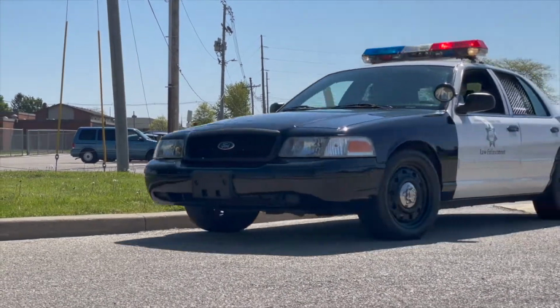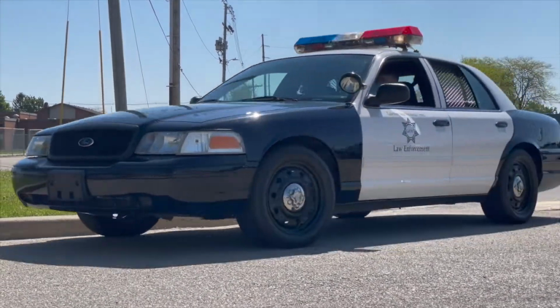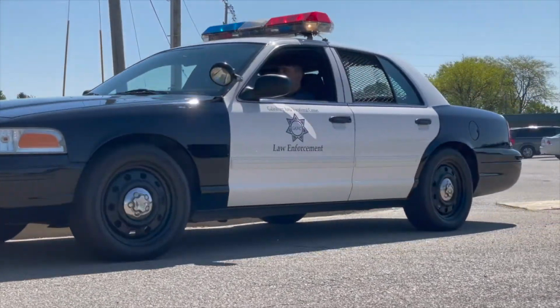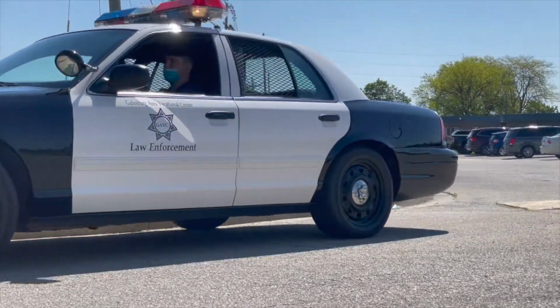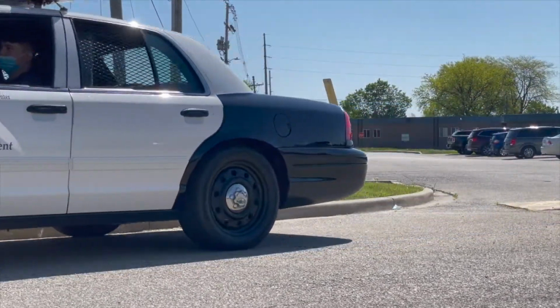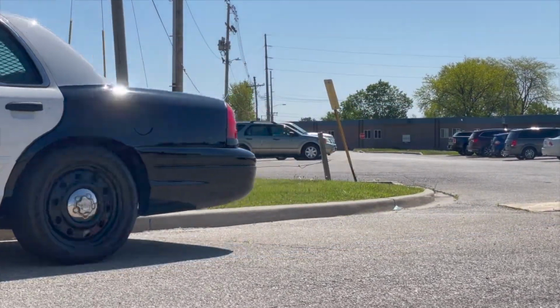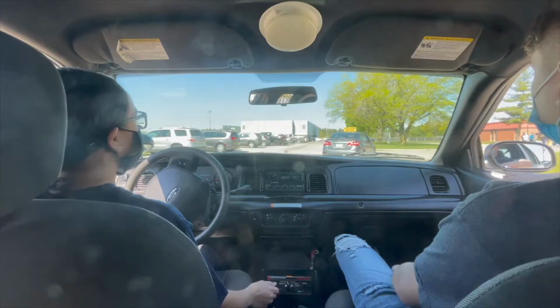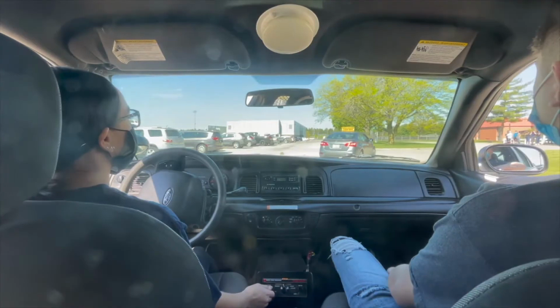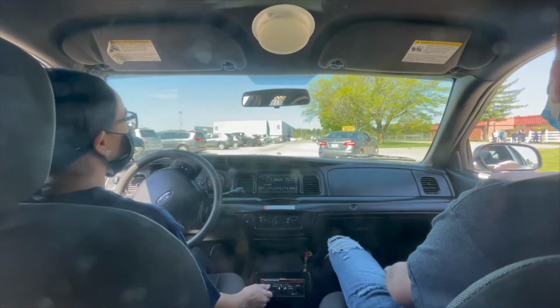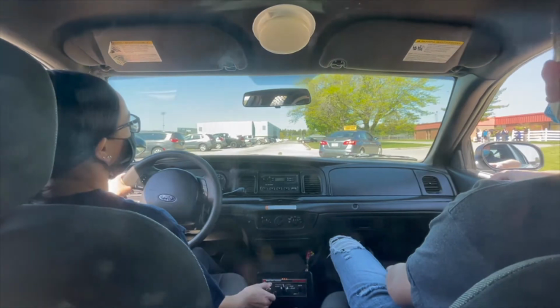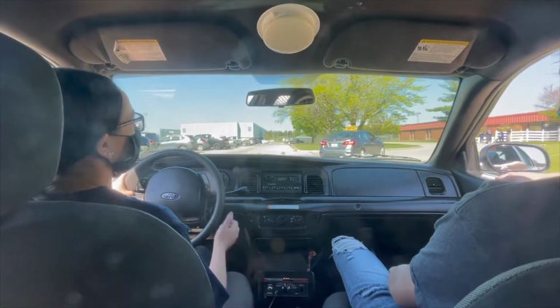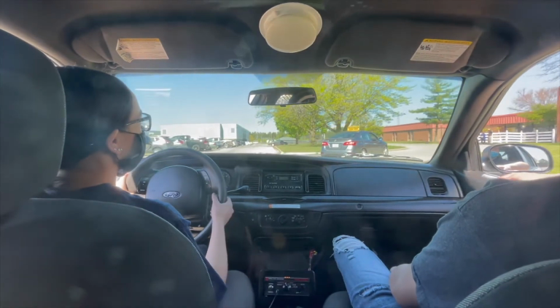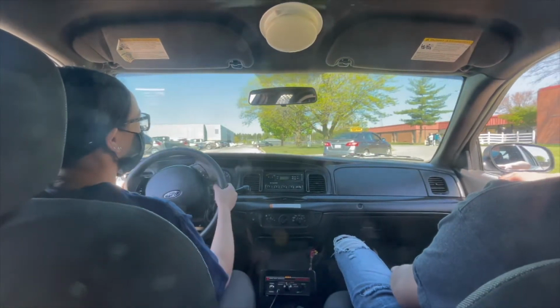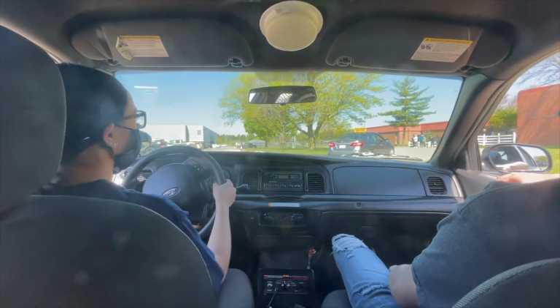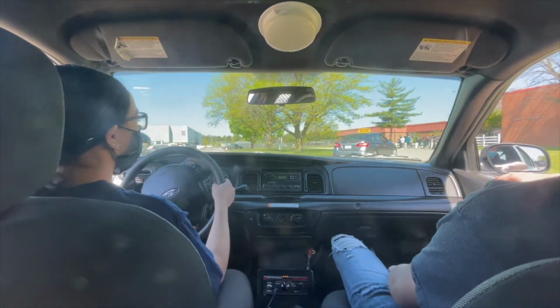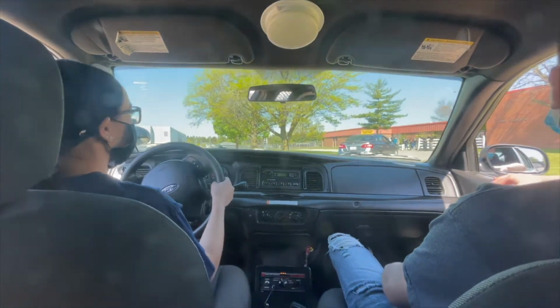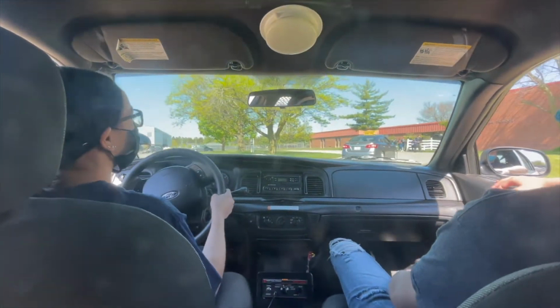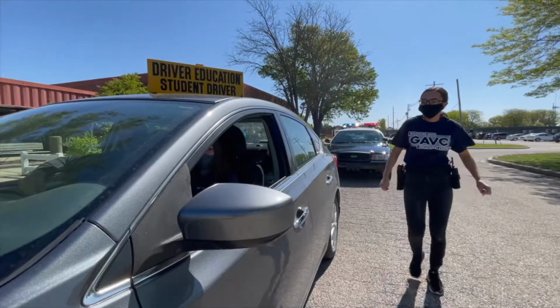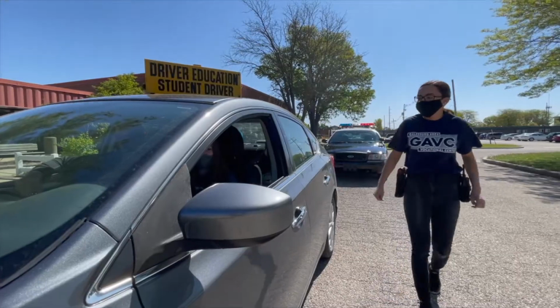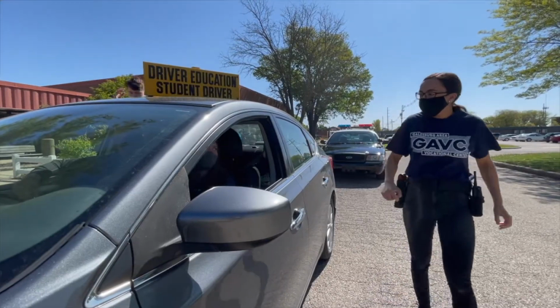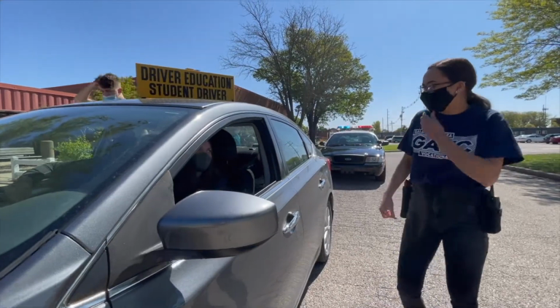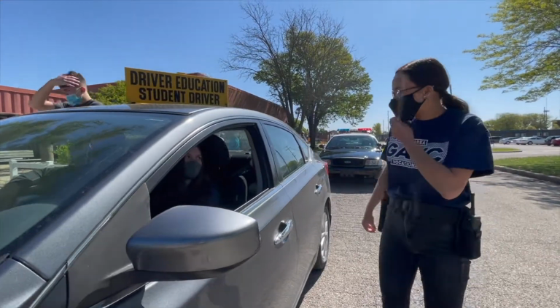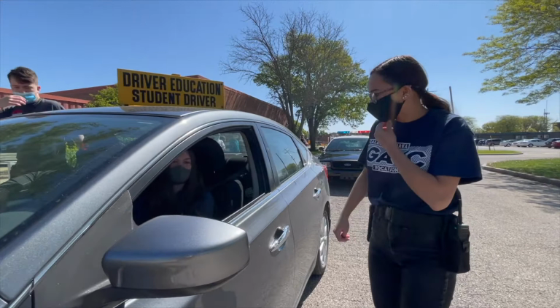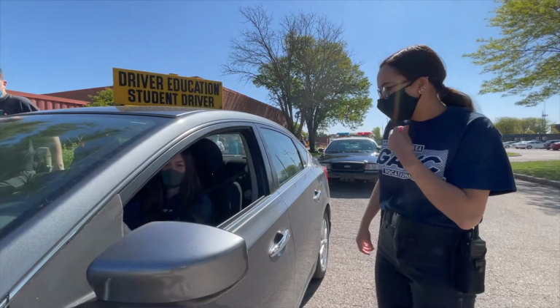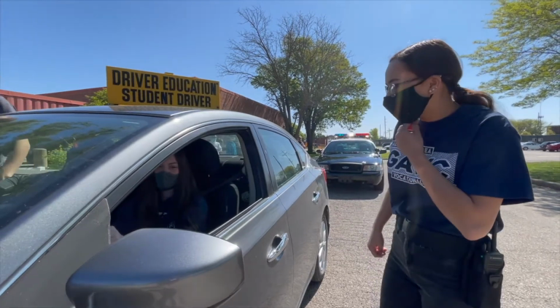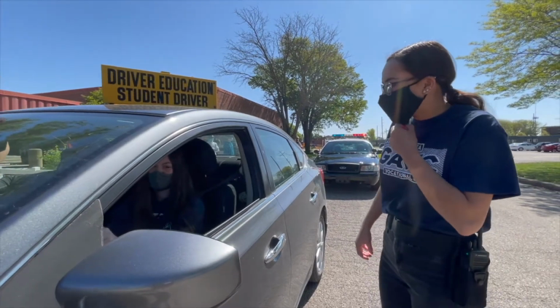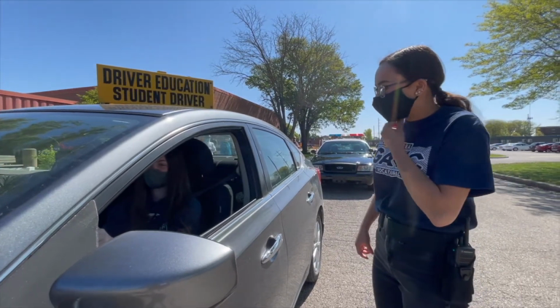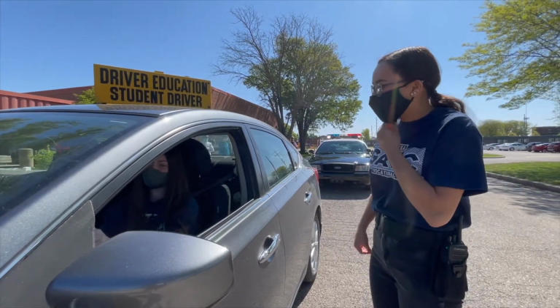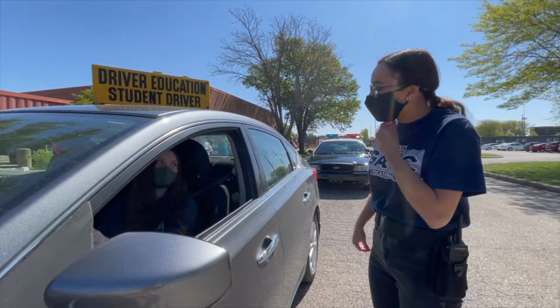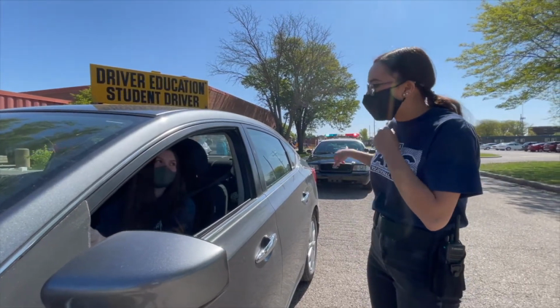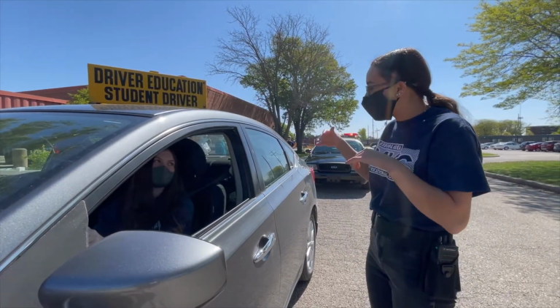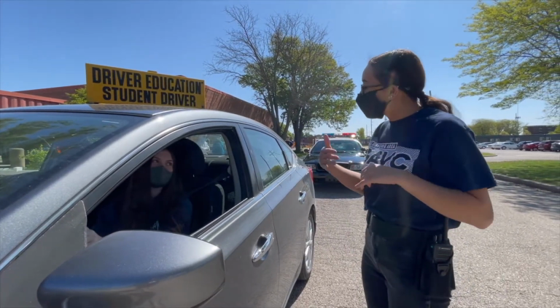My students would actually play the role of the police officer, and then we have driver's ed instructors and also driver's ed students in the driver's ed vehicle. So it's sort of a dual purpose.